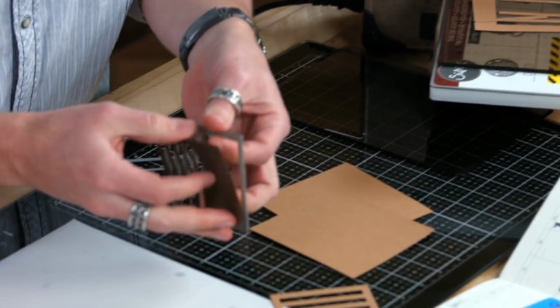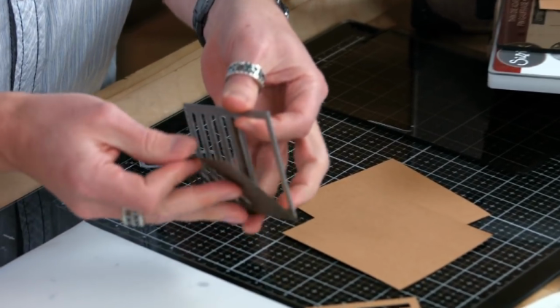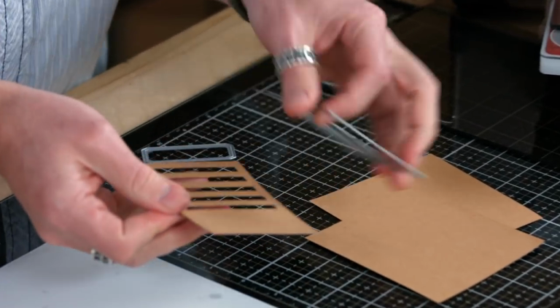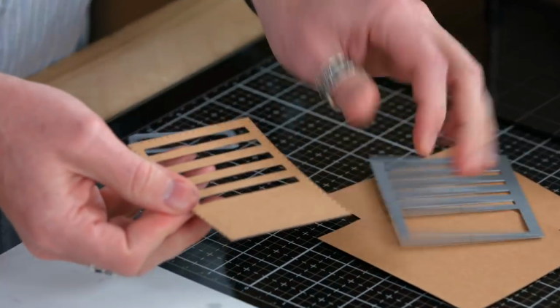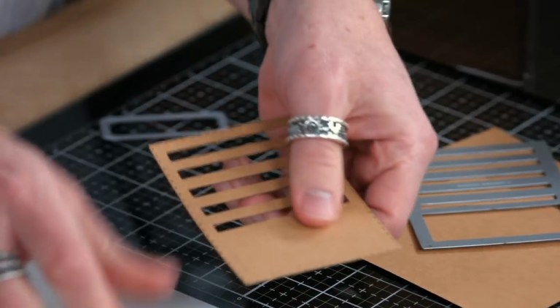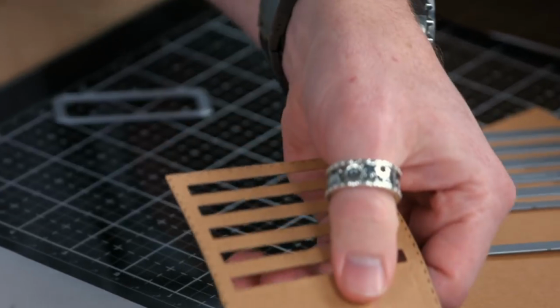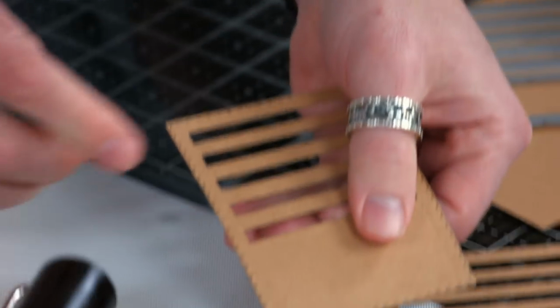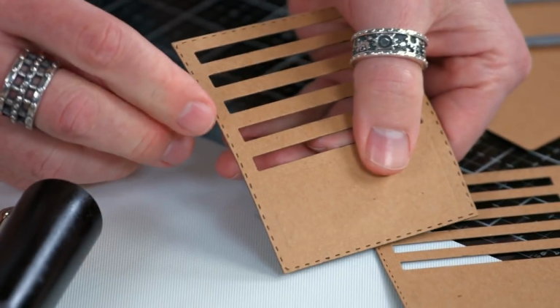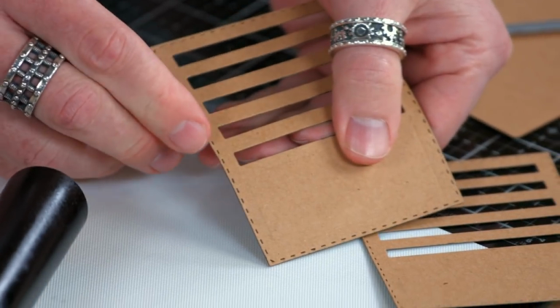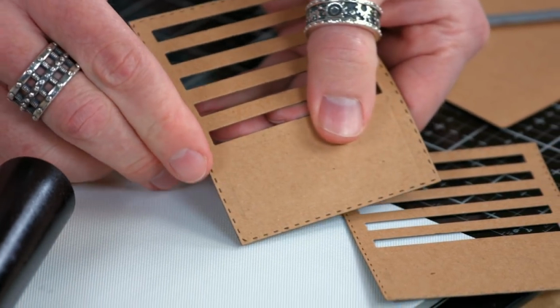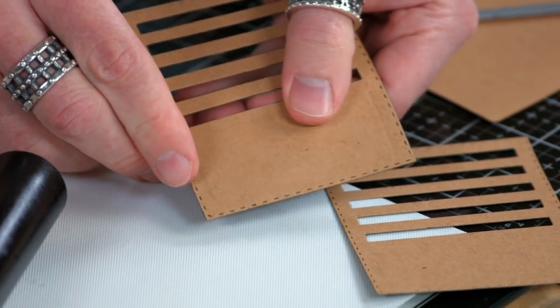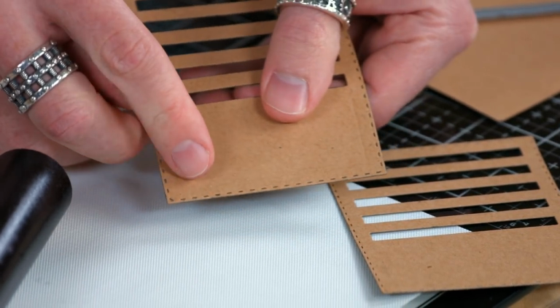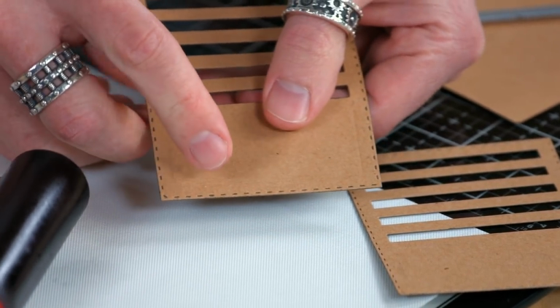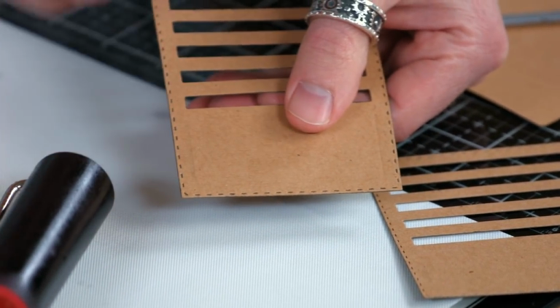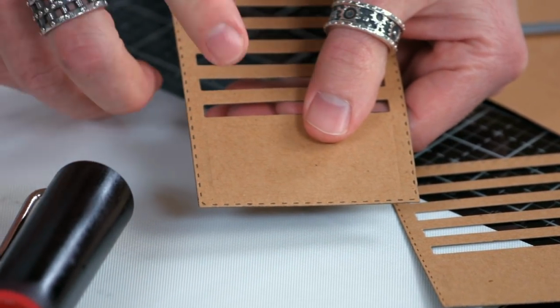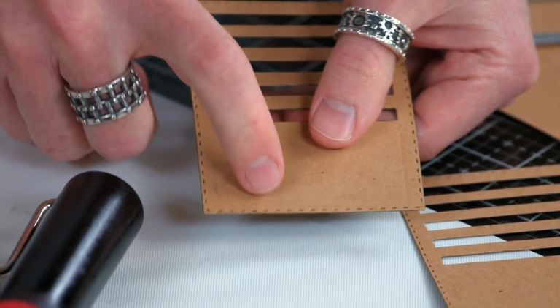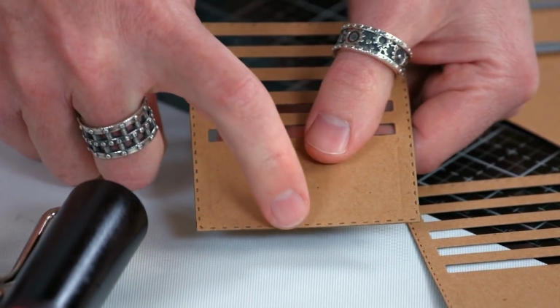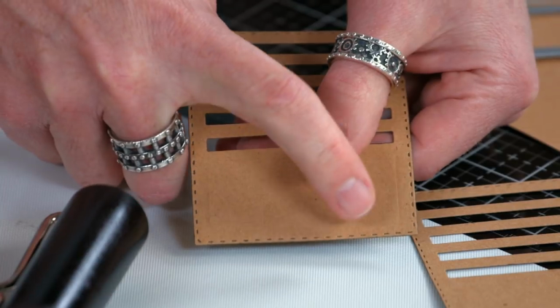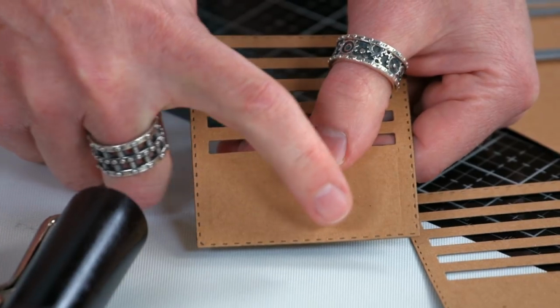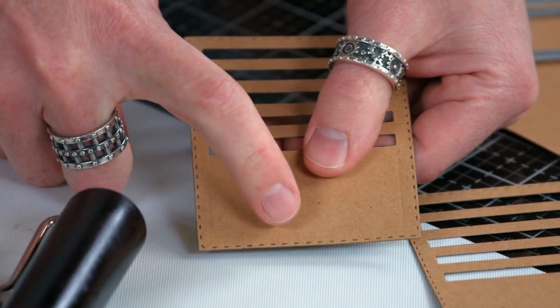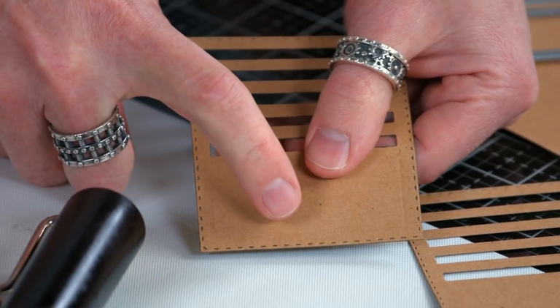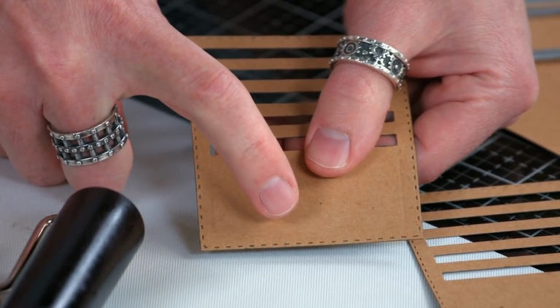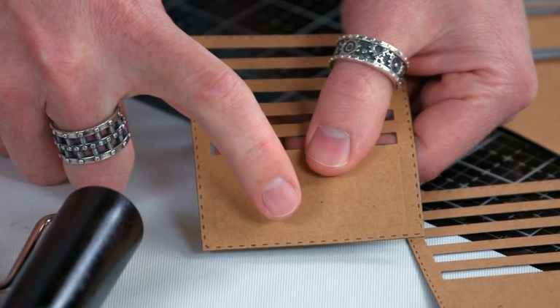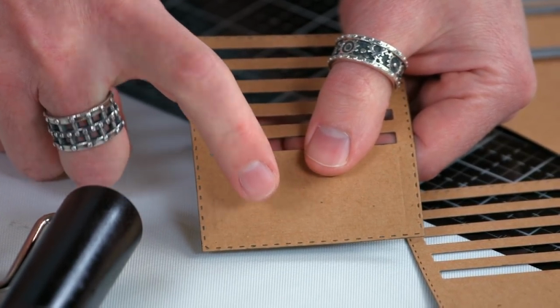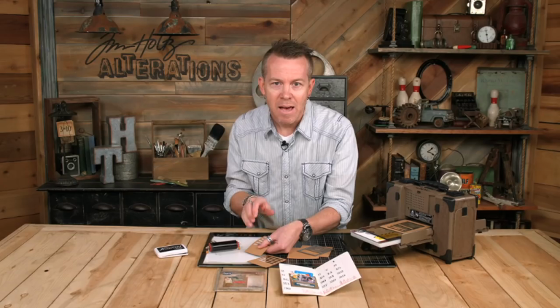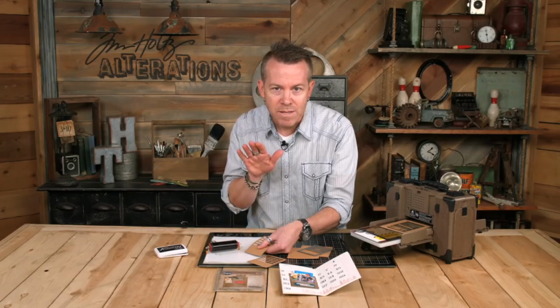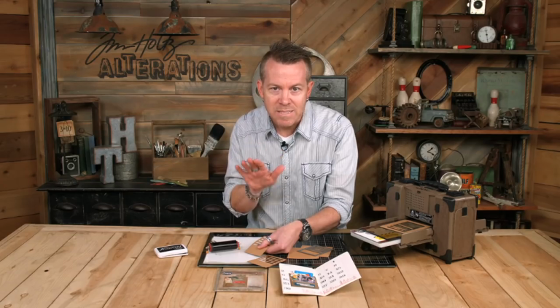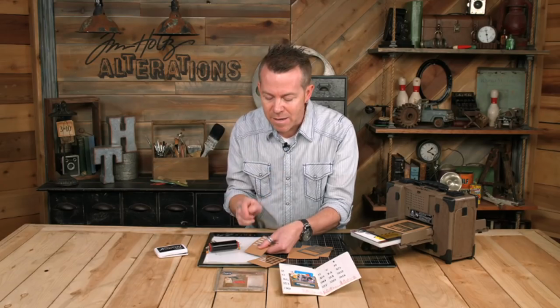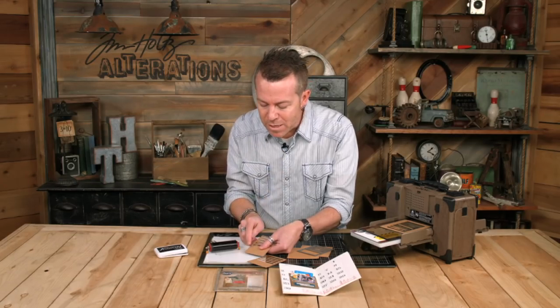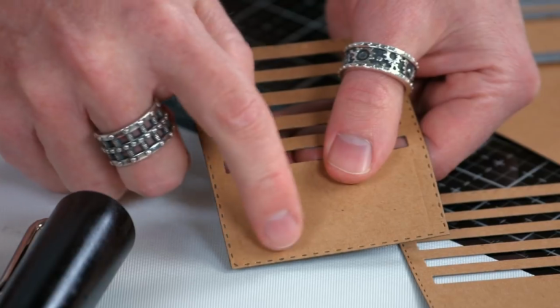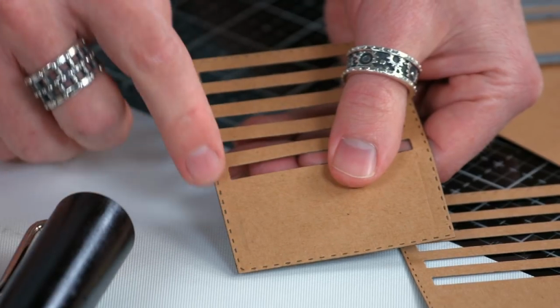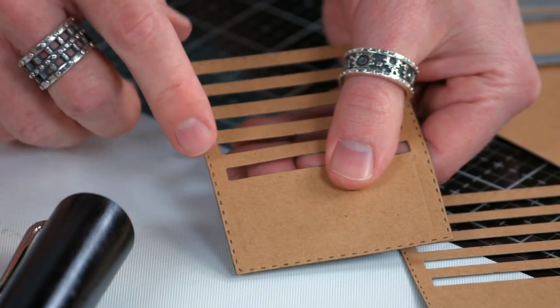Let's pop this out and take a look at that detail. You can really see how the stitch lines are highlighted because of that ink — it's put into that area, and when the die is cutting, it's pressing in that color.